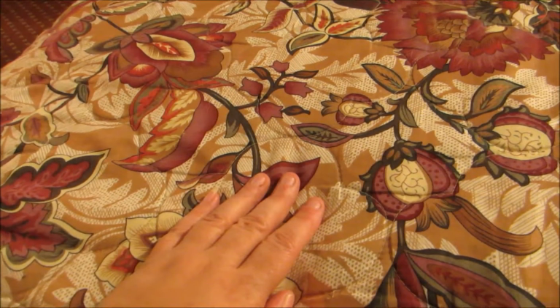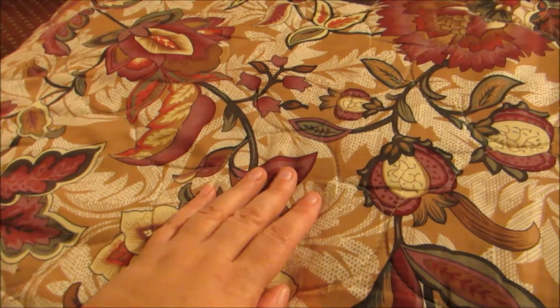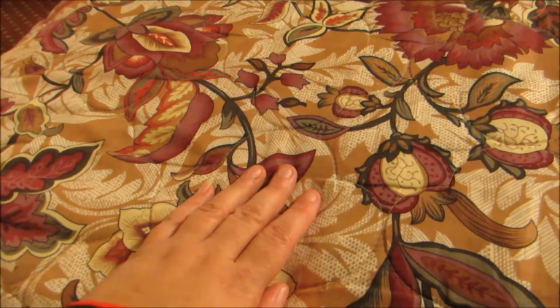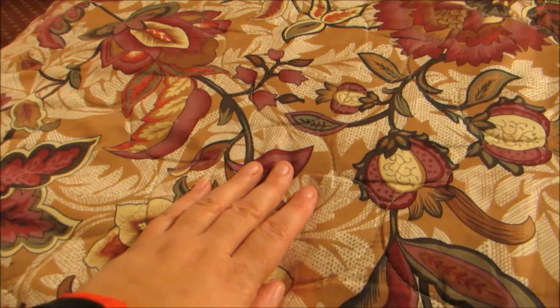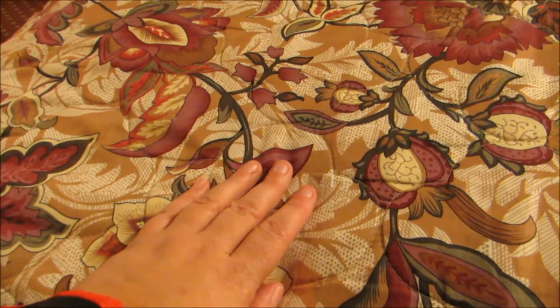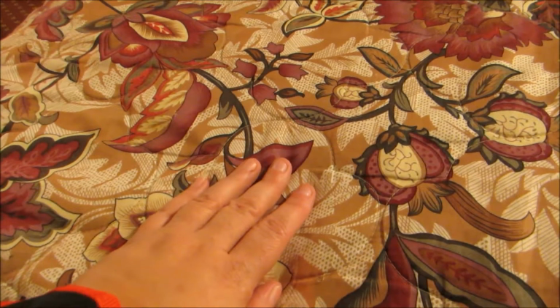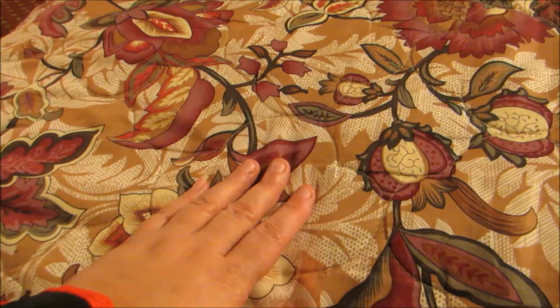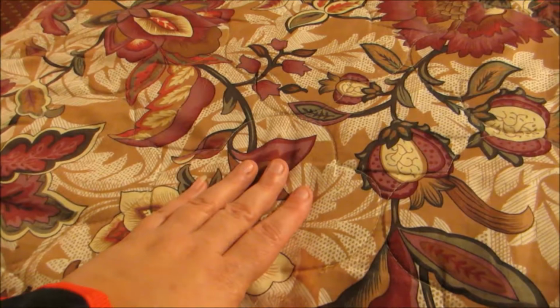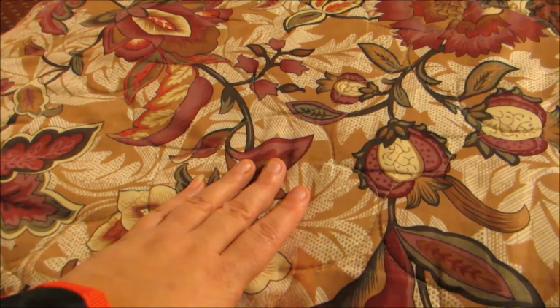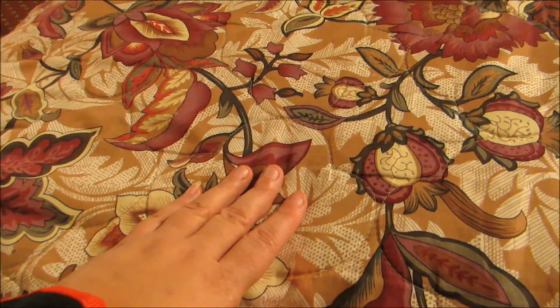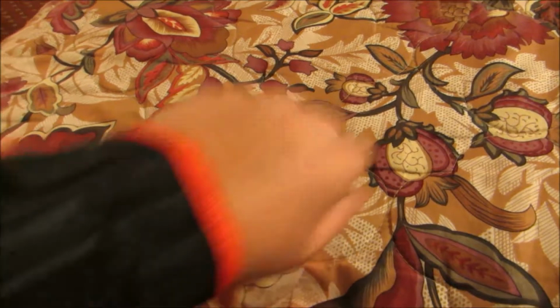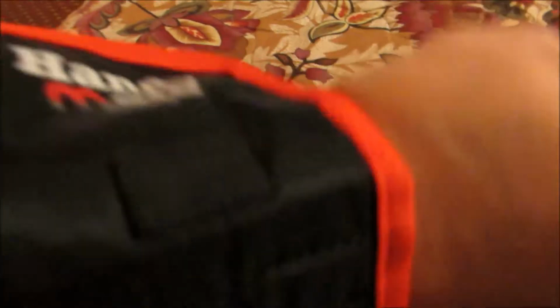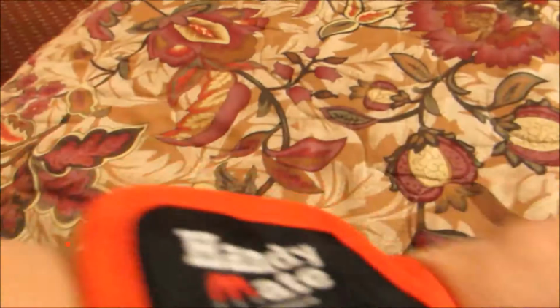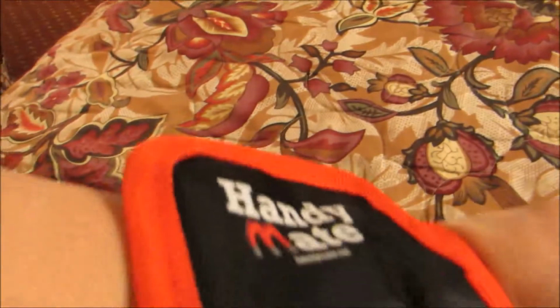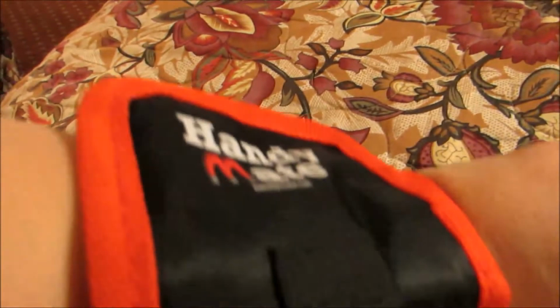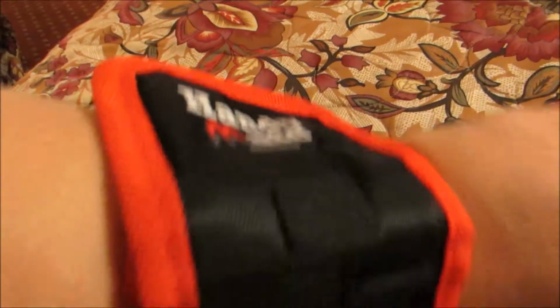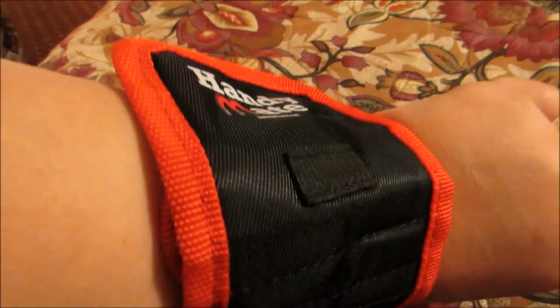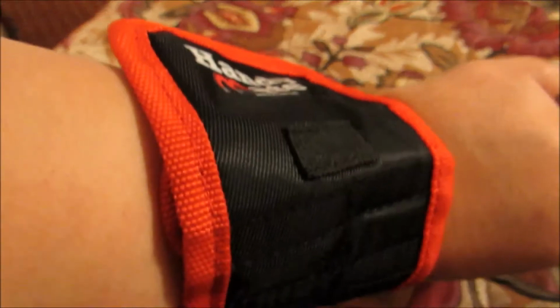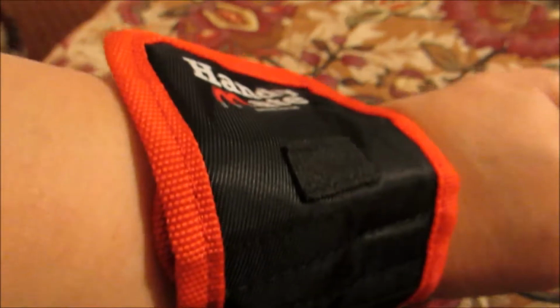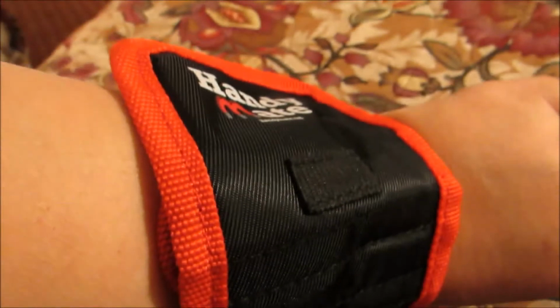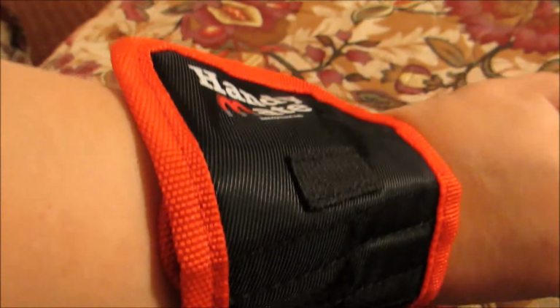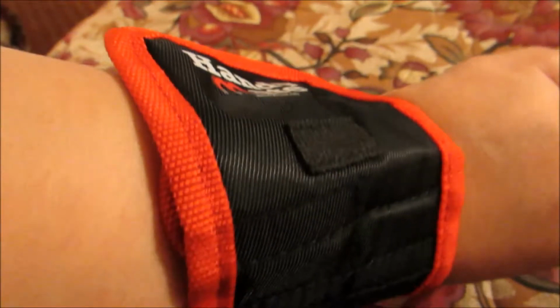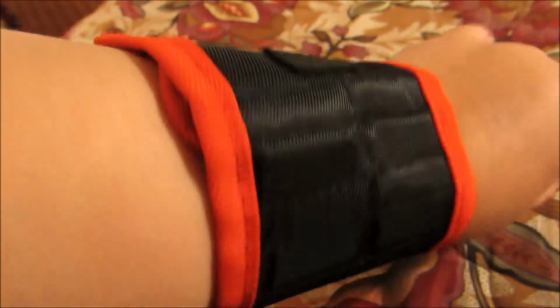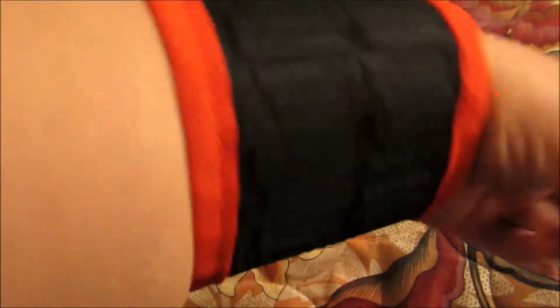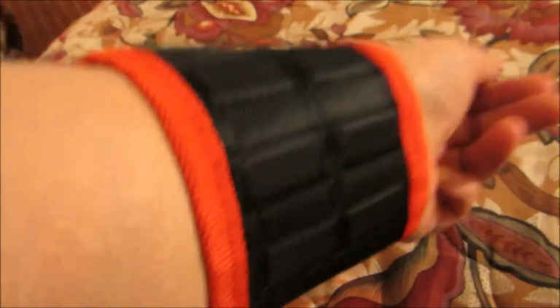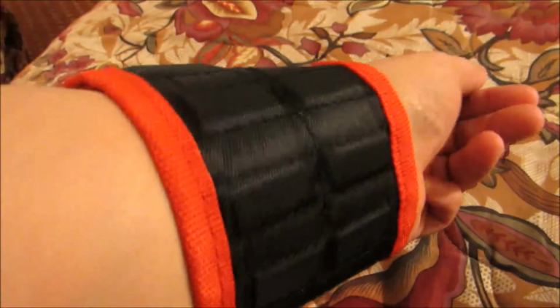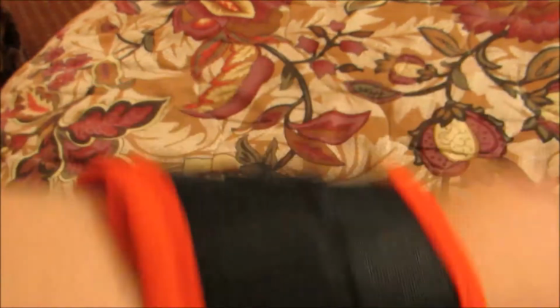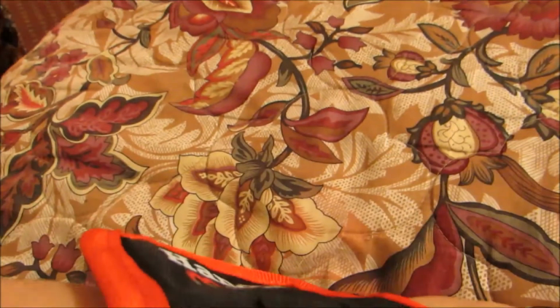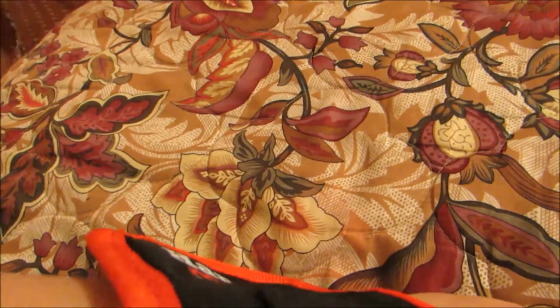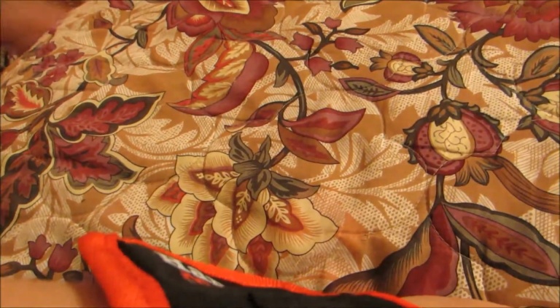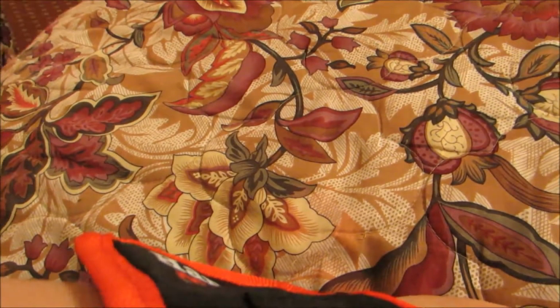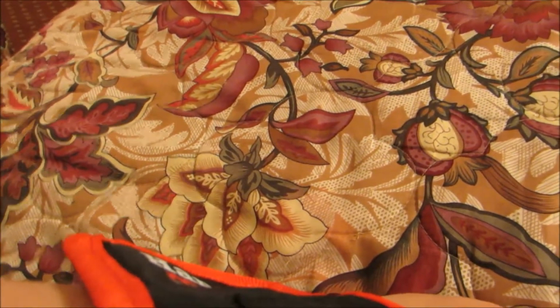I mean, if you go through a lot of paper clips, that might be an idea as well. If you're interested in the HandyMate, check the link in the product description below, and I'll see you next time with a great product review. Bye!